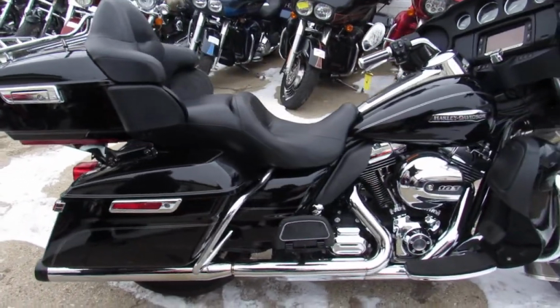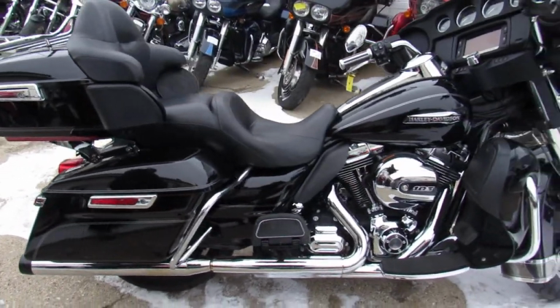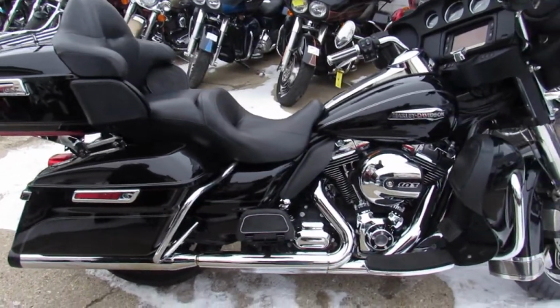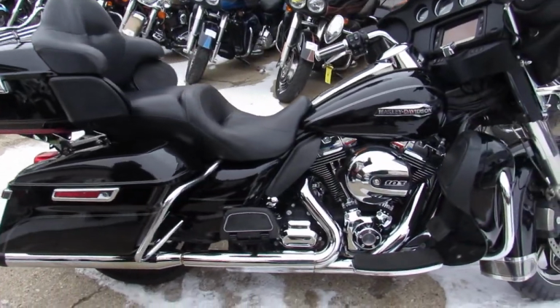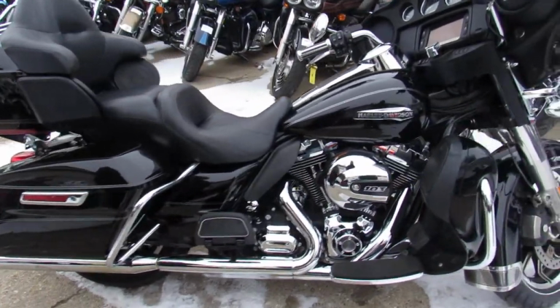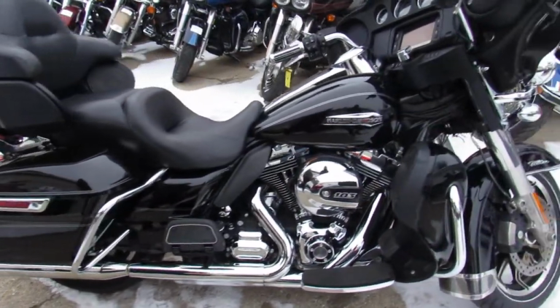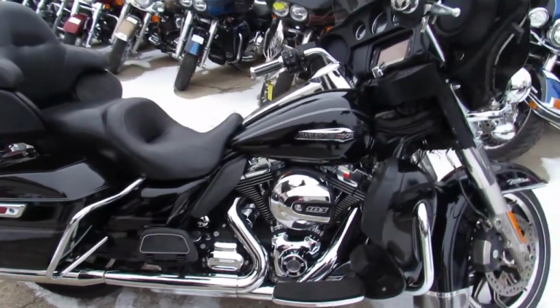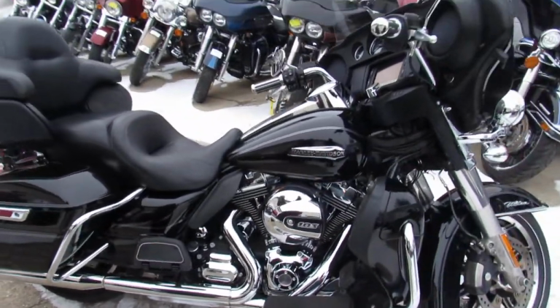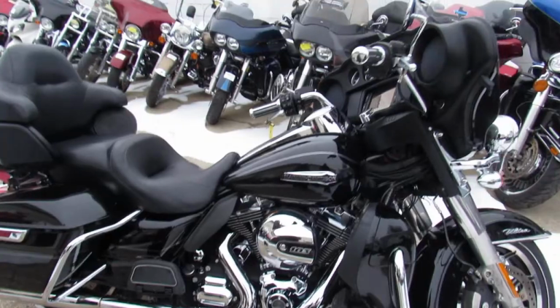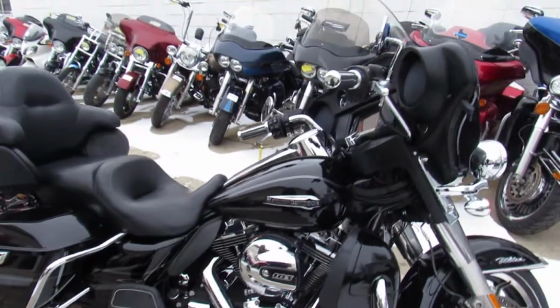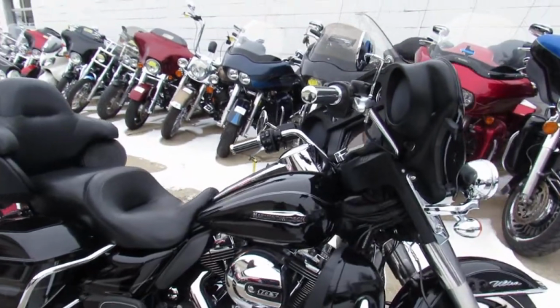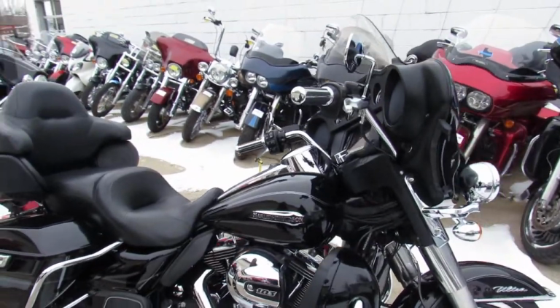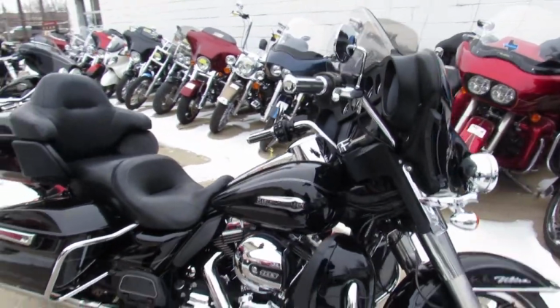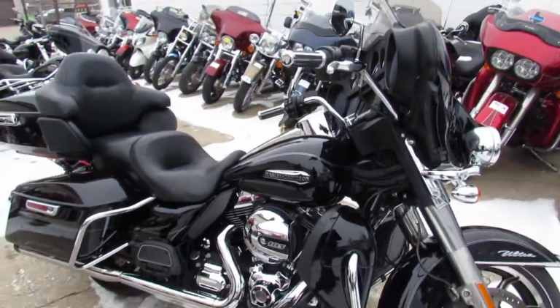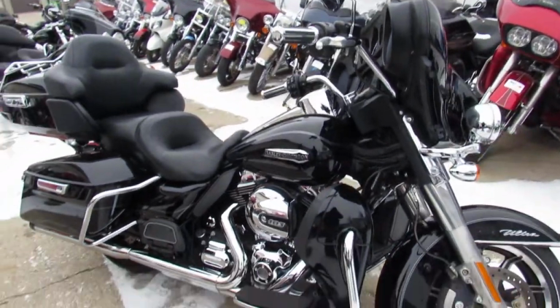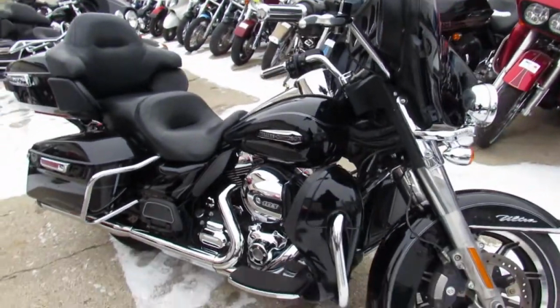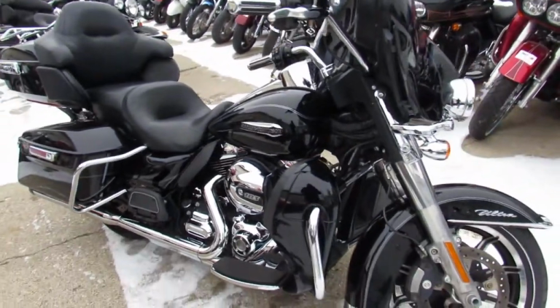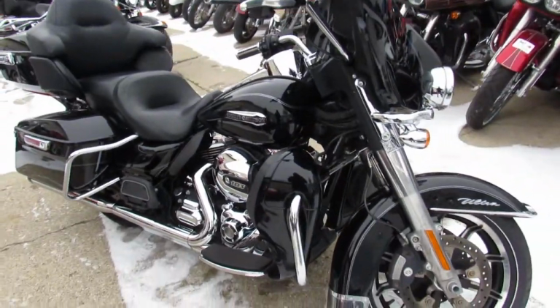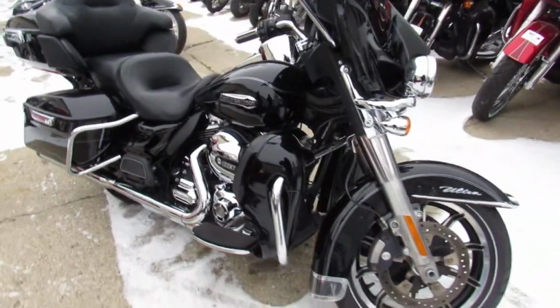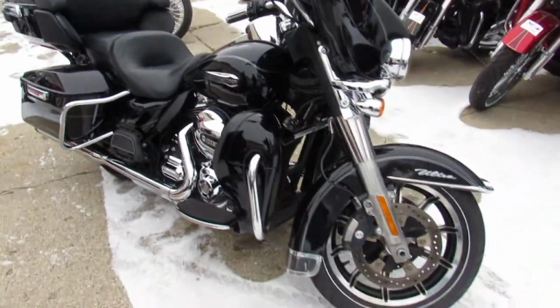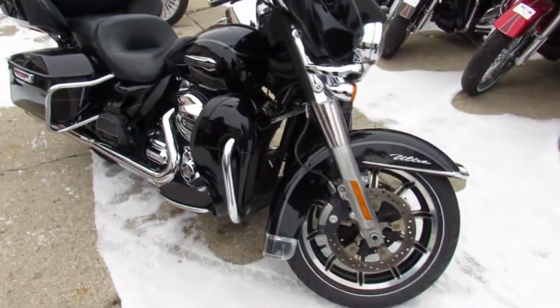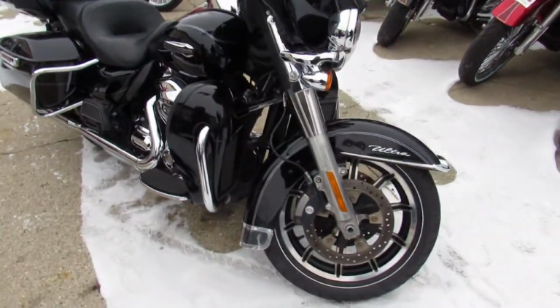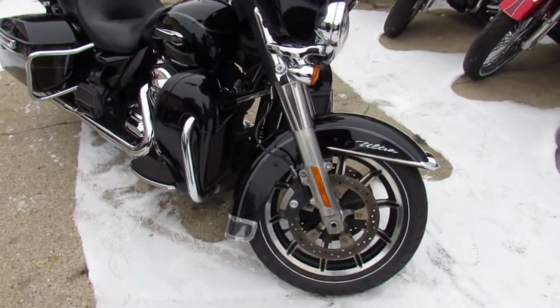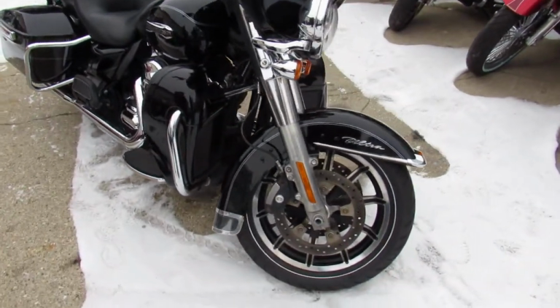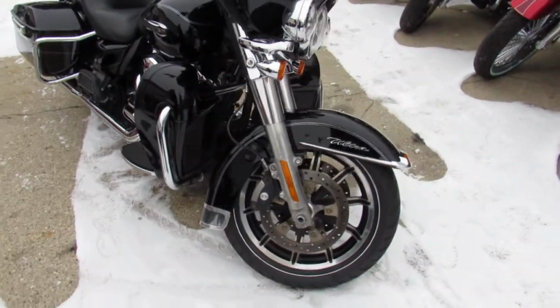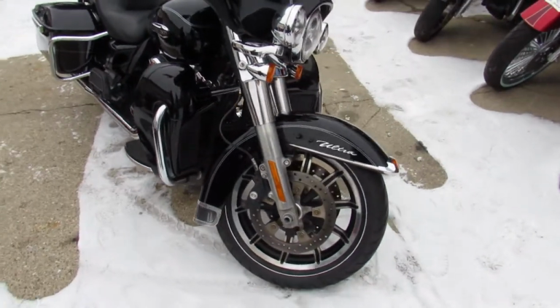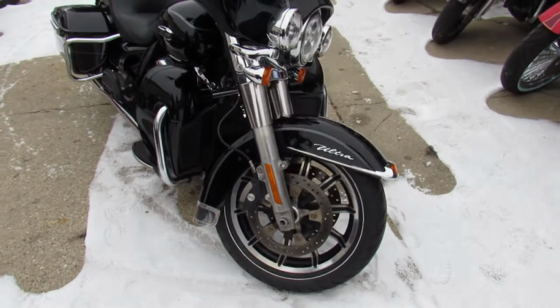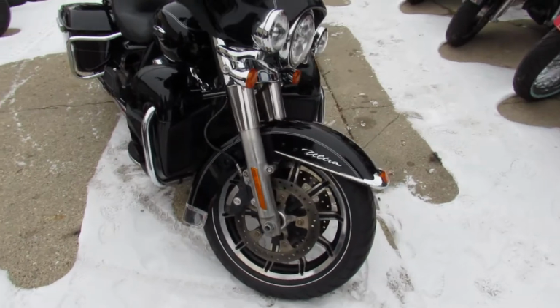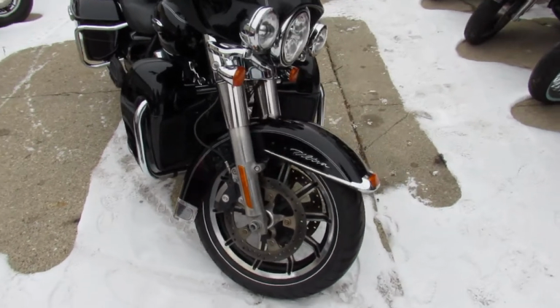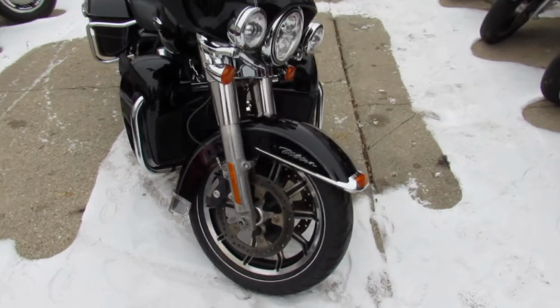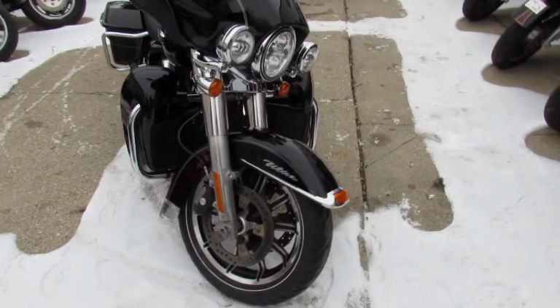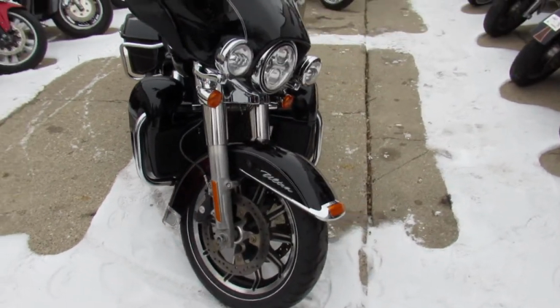Nice clean bike, all stock, no modifications. This is the Cadillac of the touring bikes, guys — don't miss out on this one. Crank up the tunes and riding comfort.